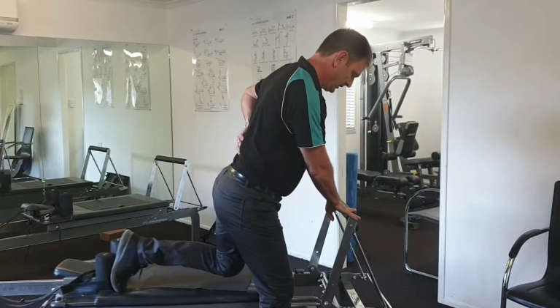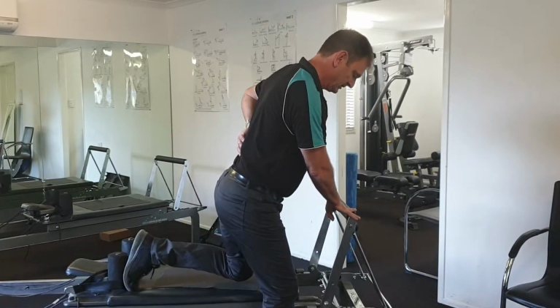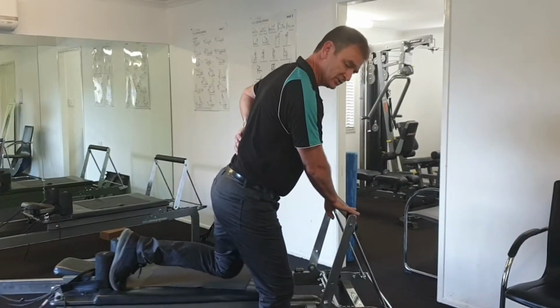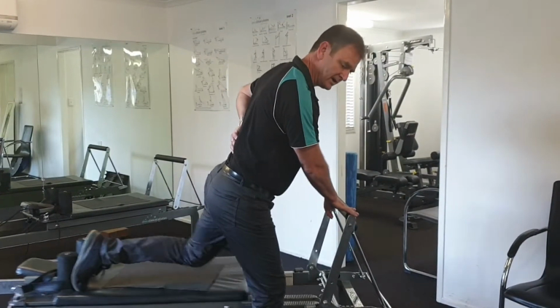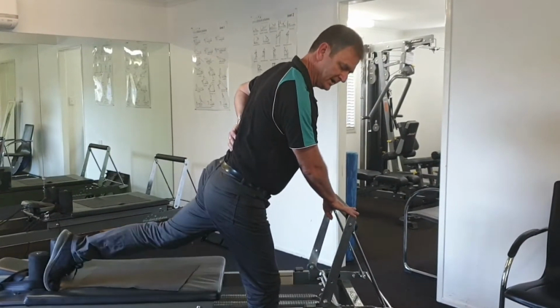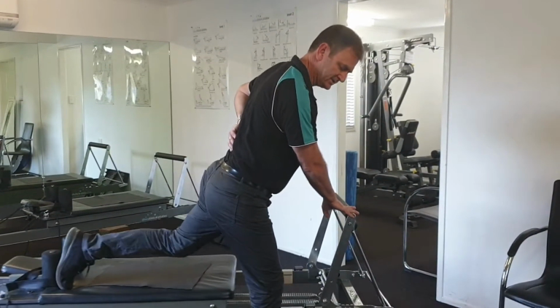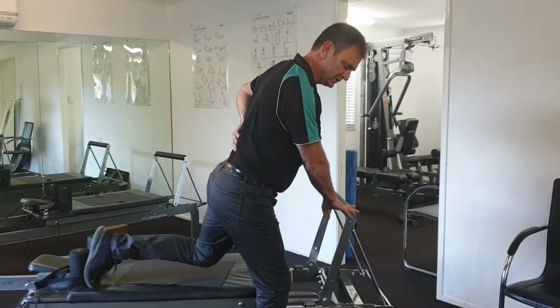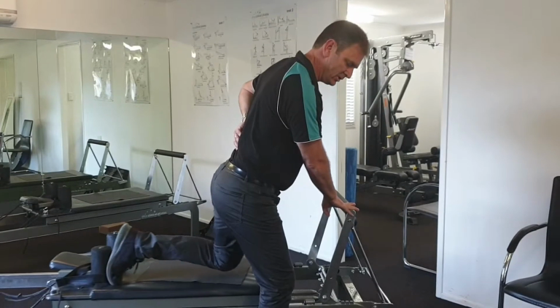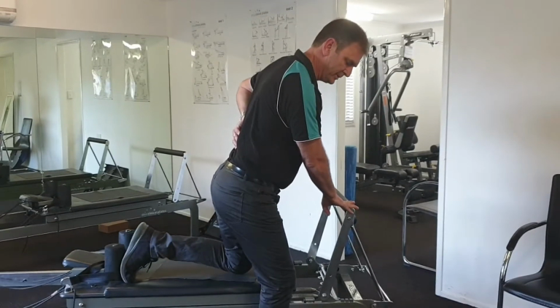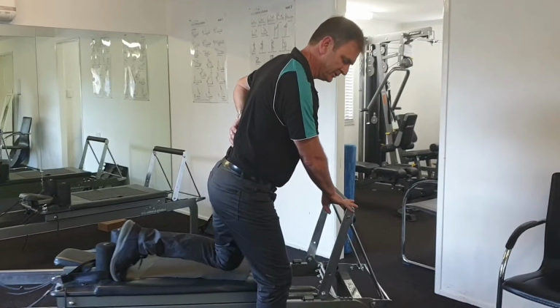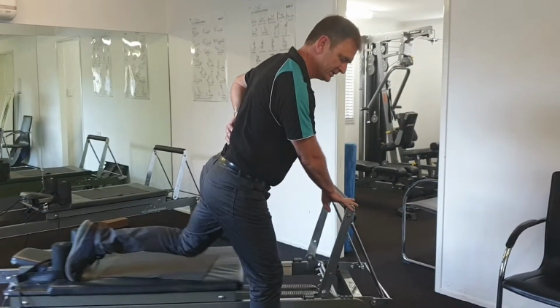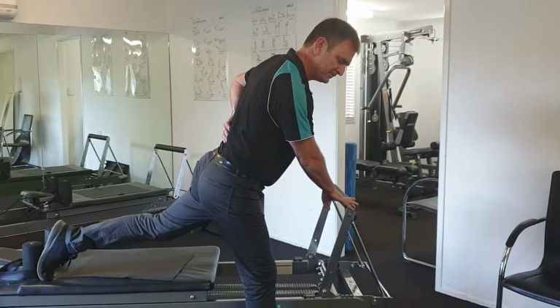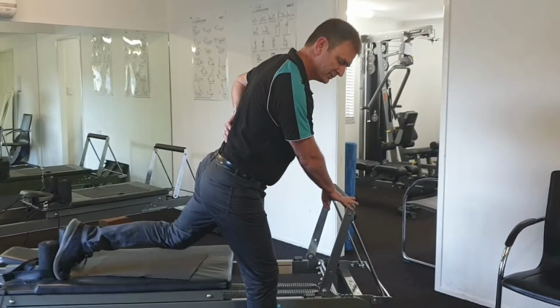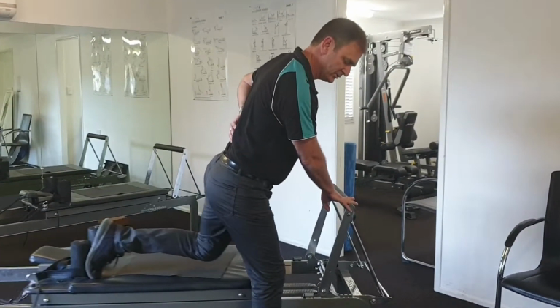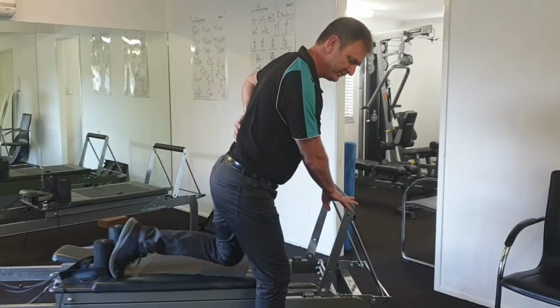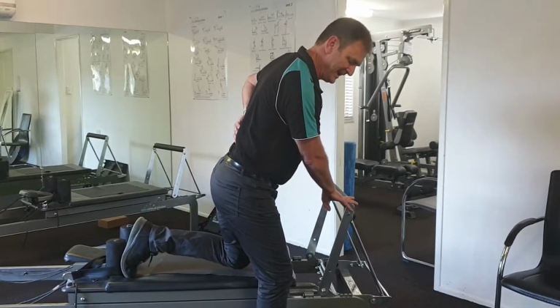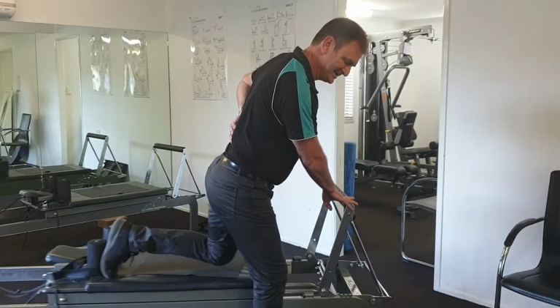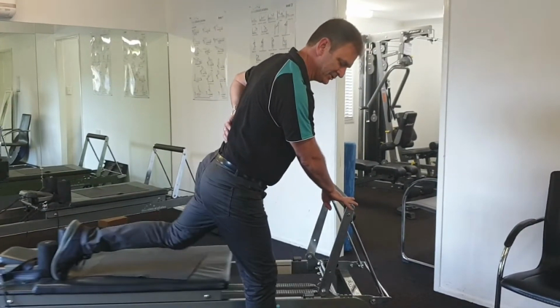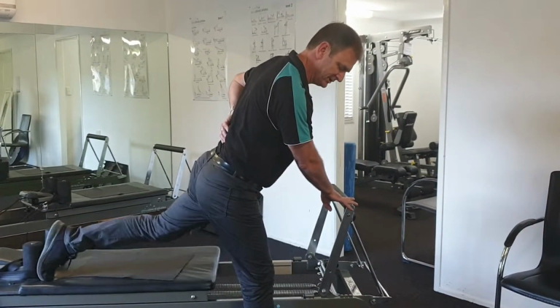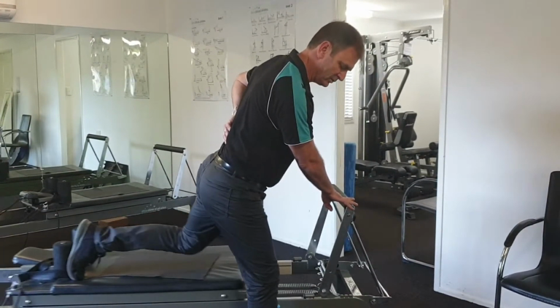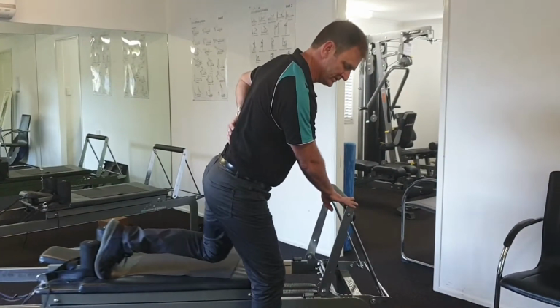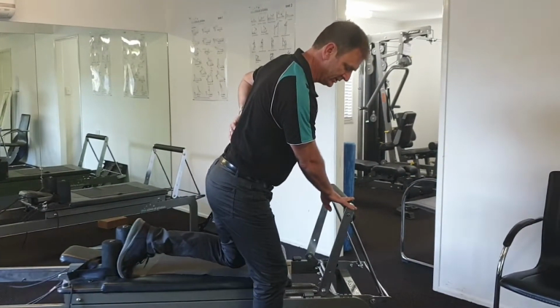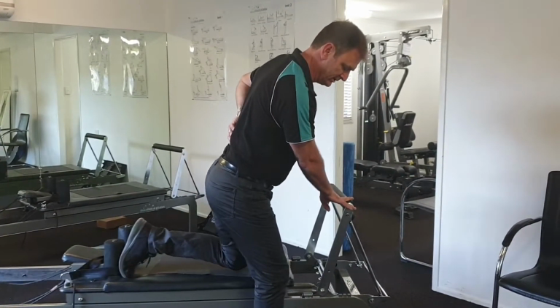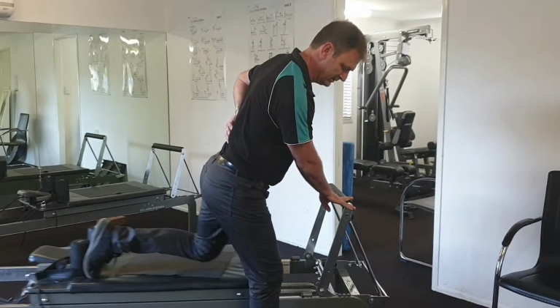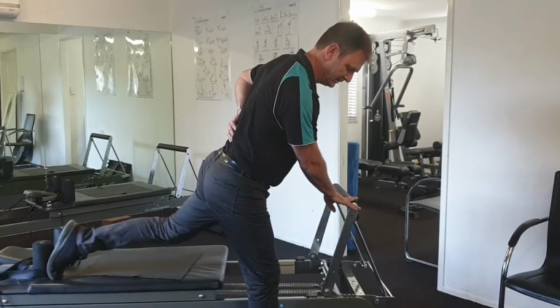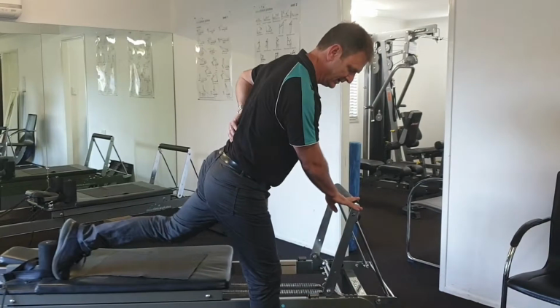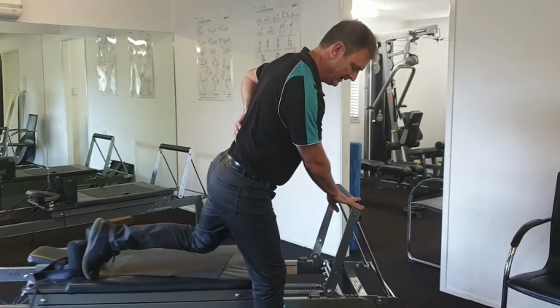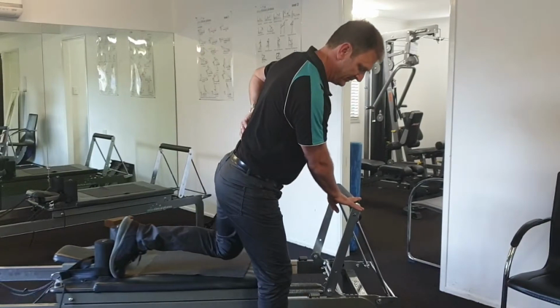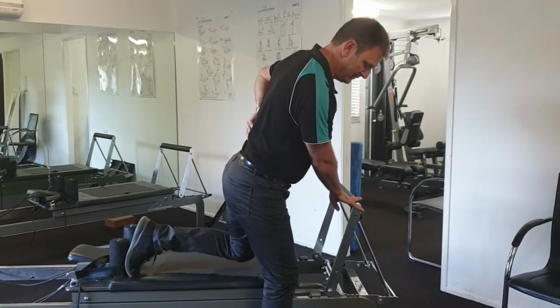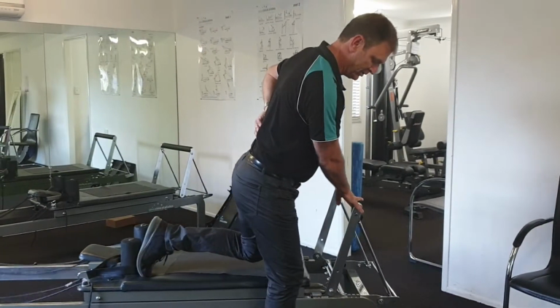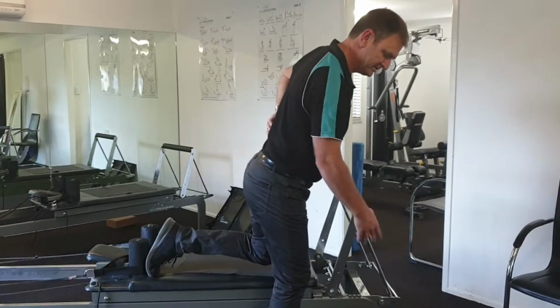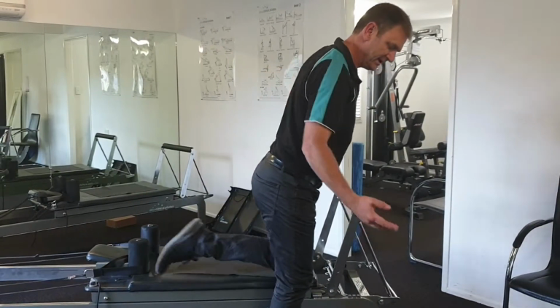This is a great exercise. A lot of people do this — it's really good for asymmetries and one-sided problems.